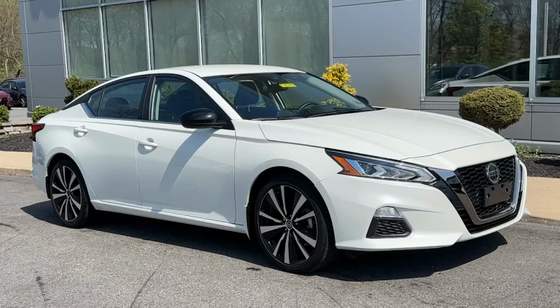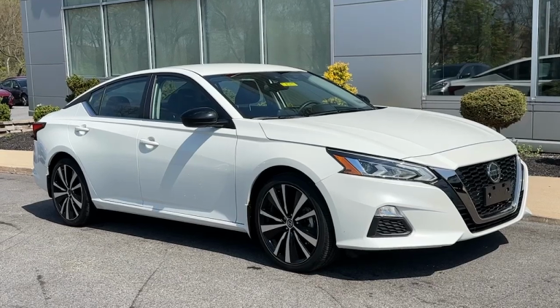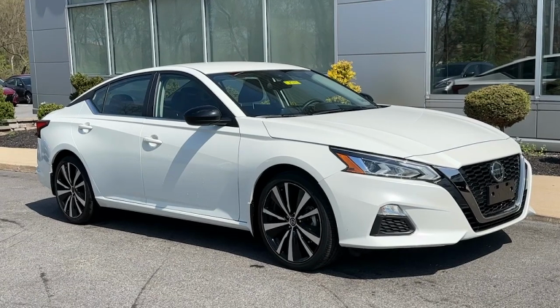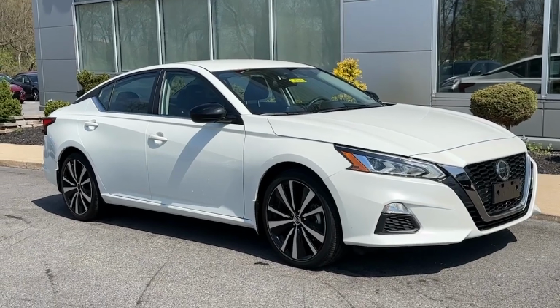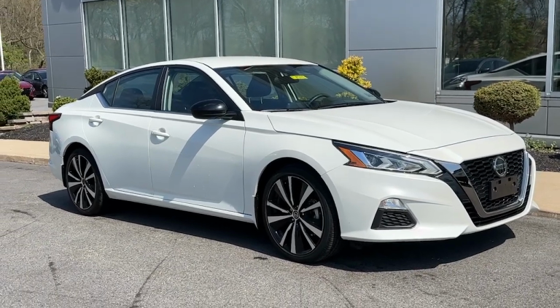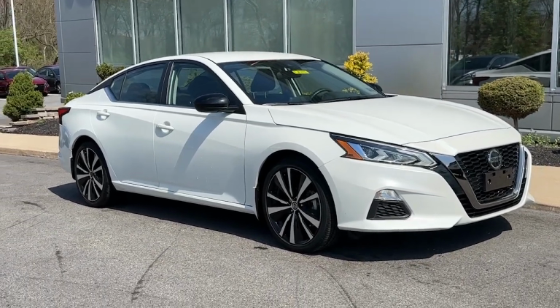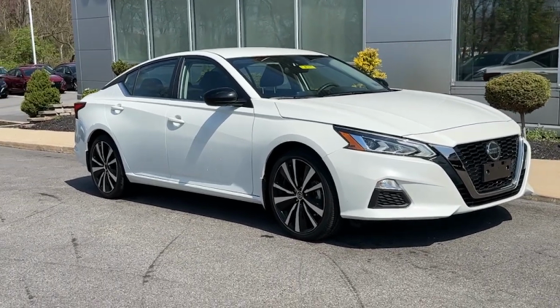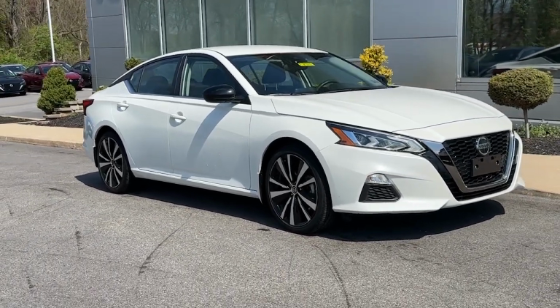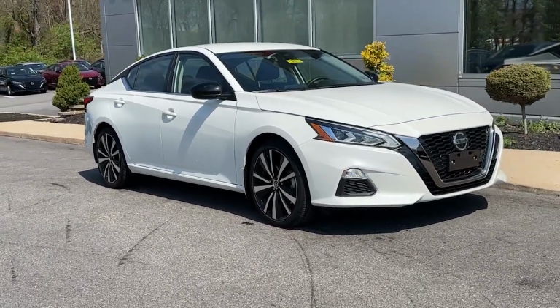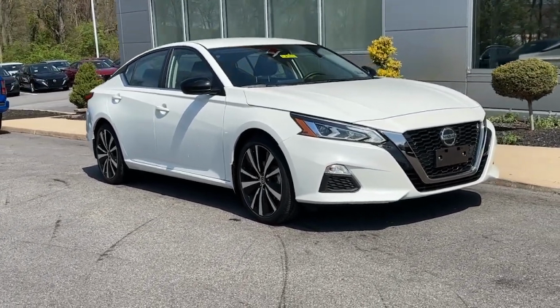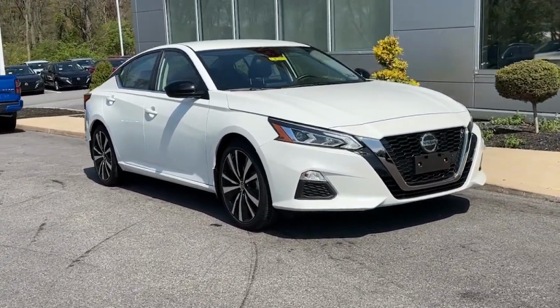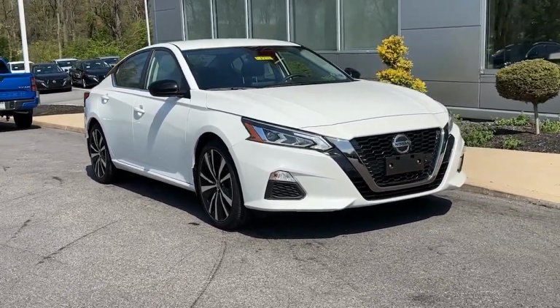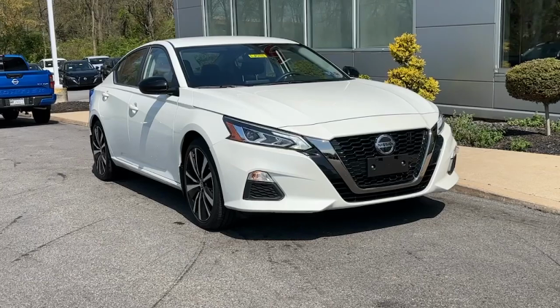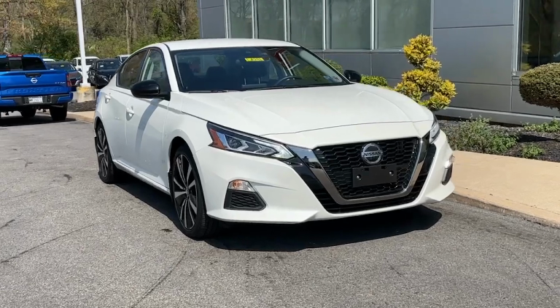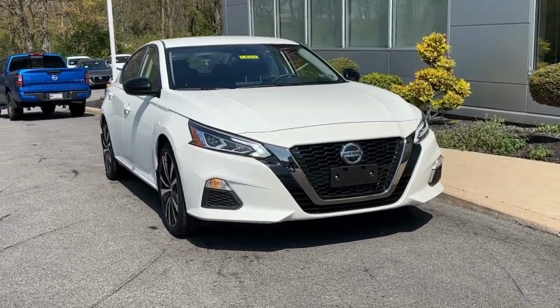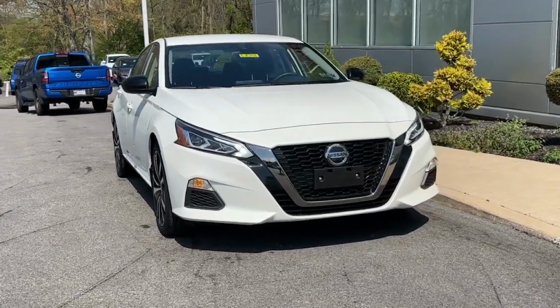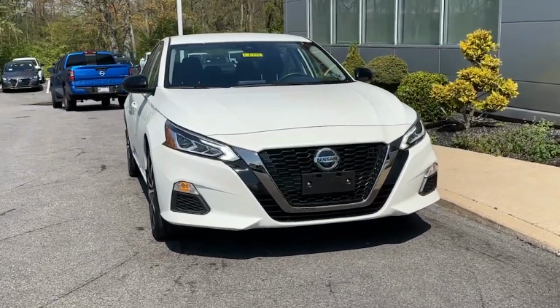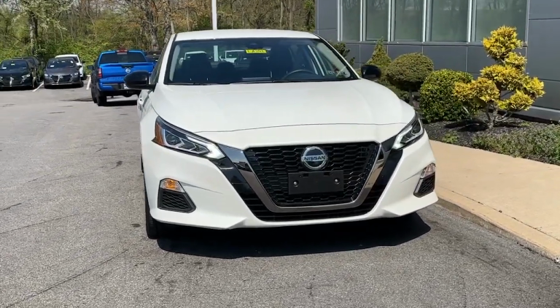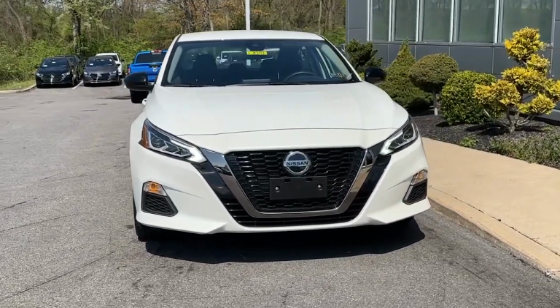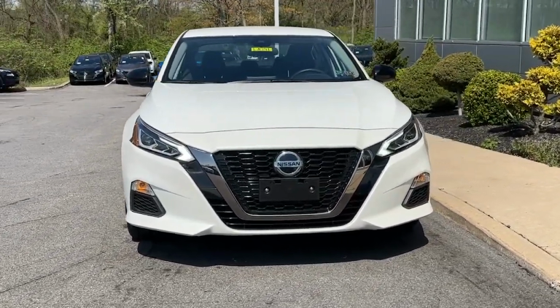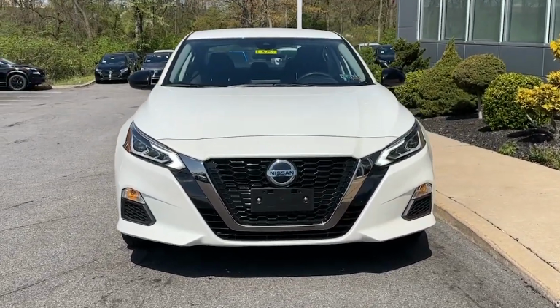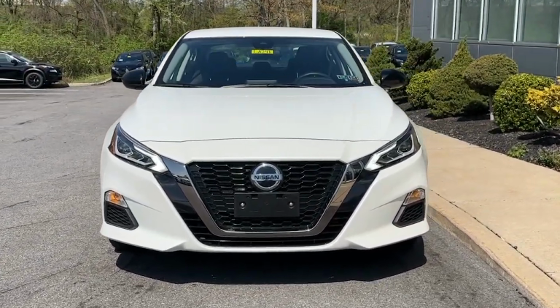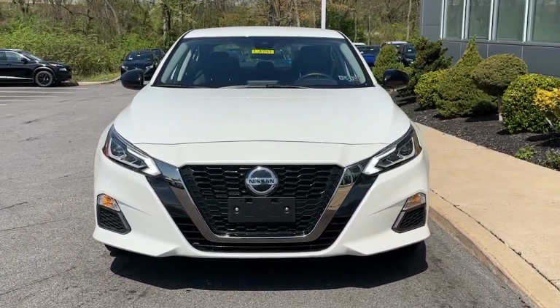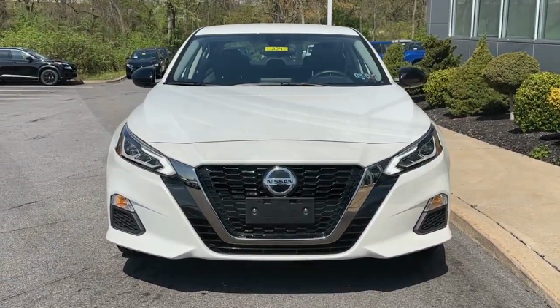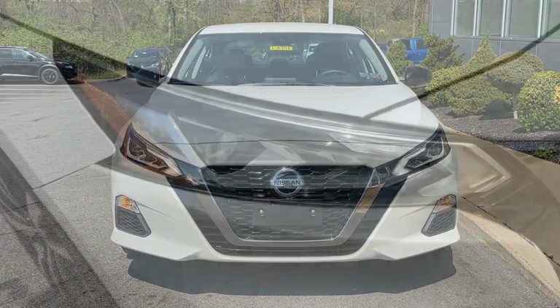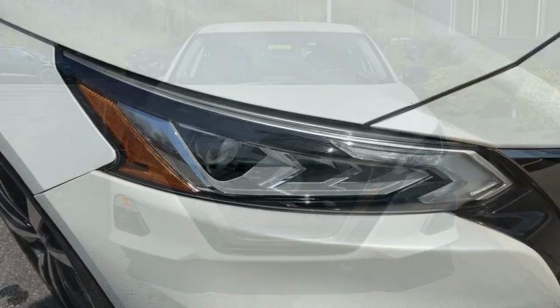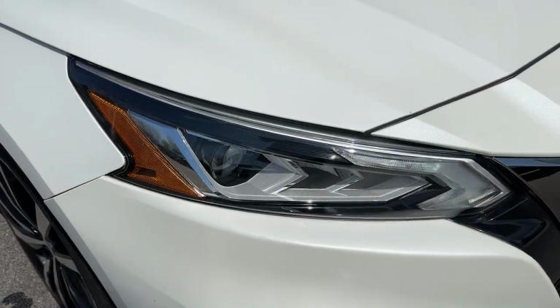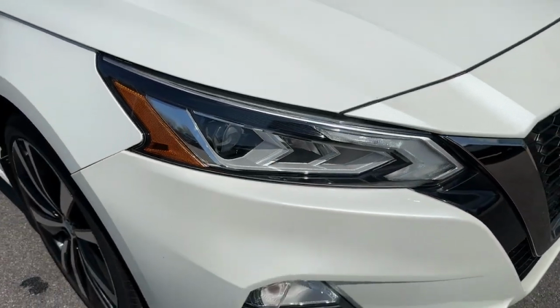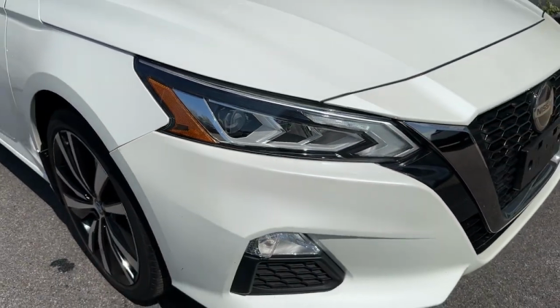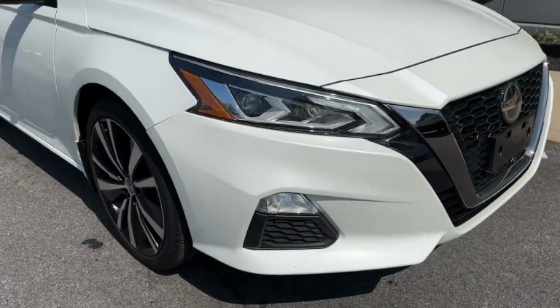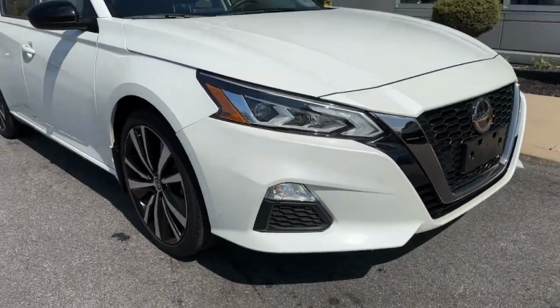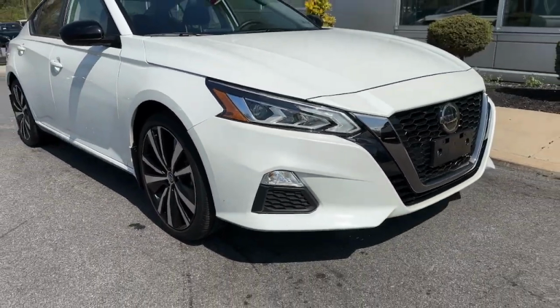Here is a wonderful 2022 Nissan Altima. With less than 10,000 miles on the odometer, this vehicle provides excellent value. Take a closer look at this sporty and practical Altima.